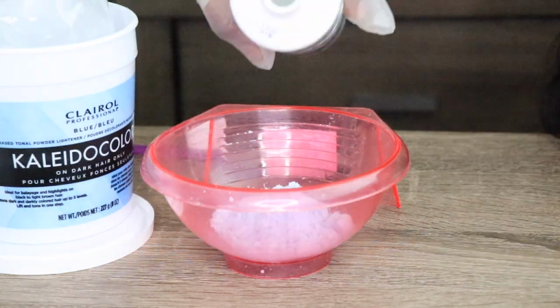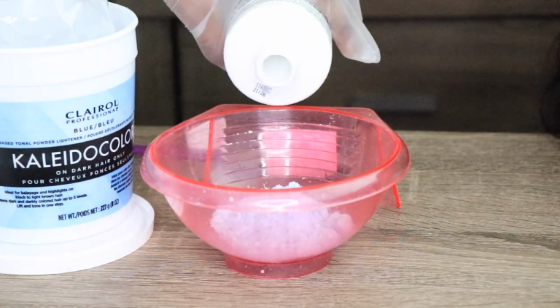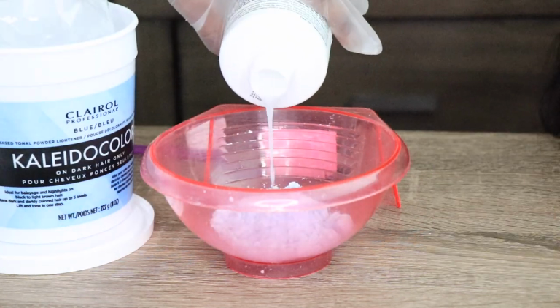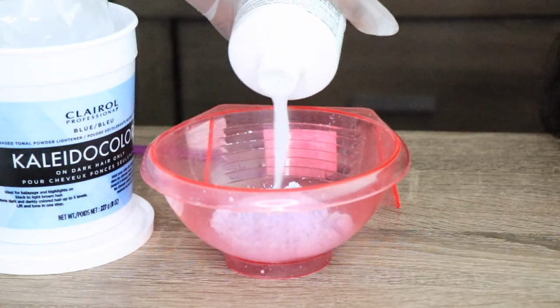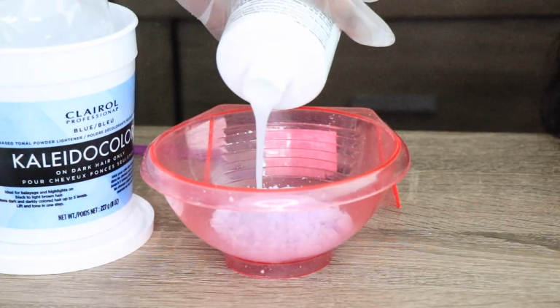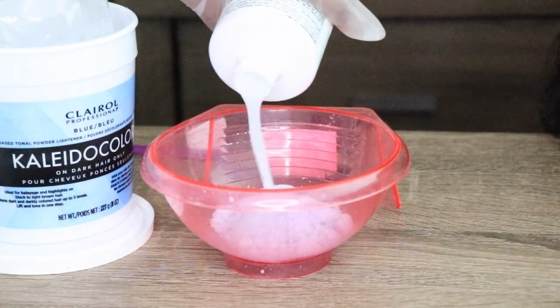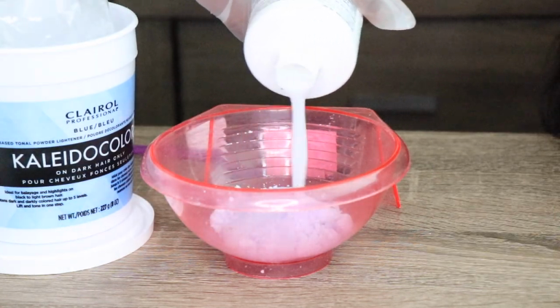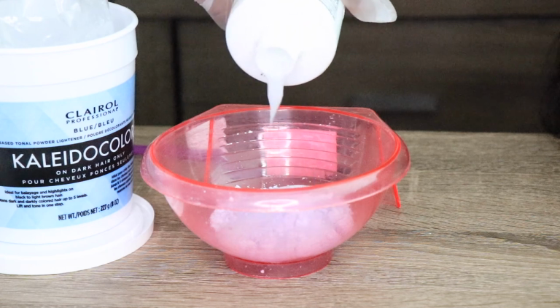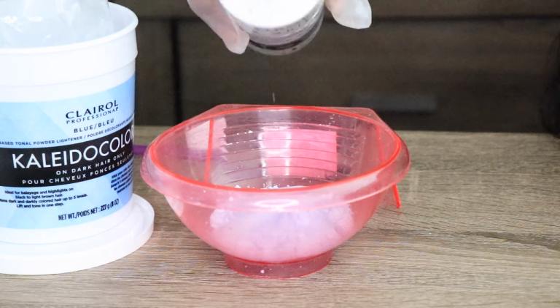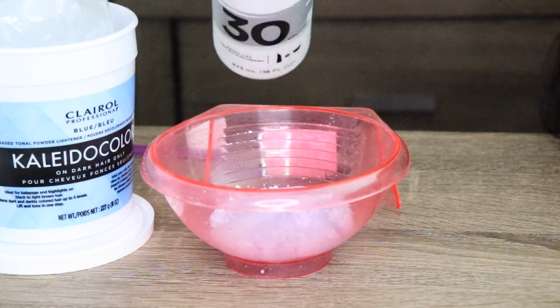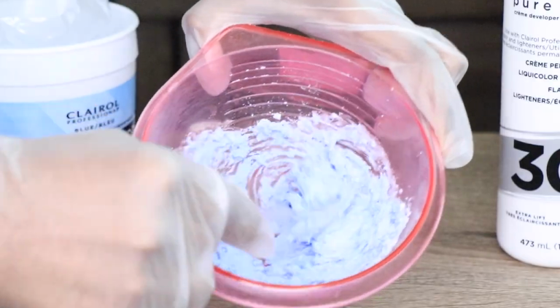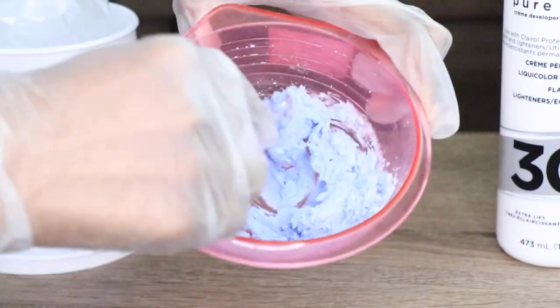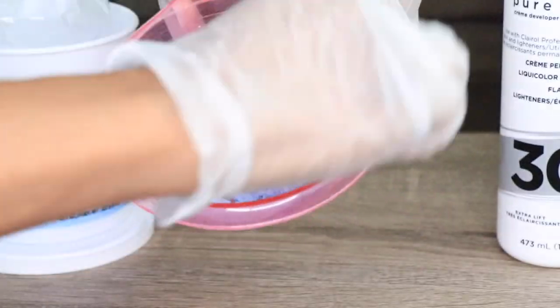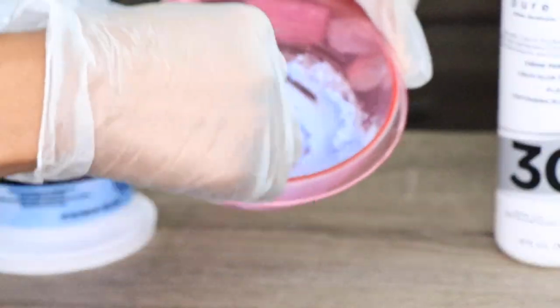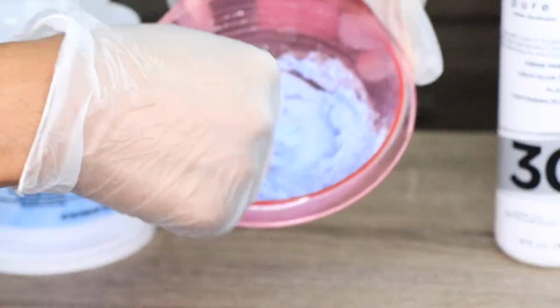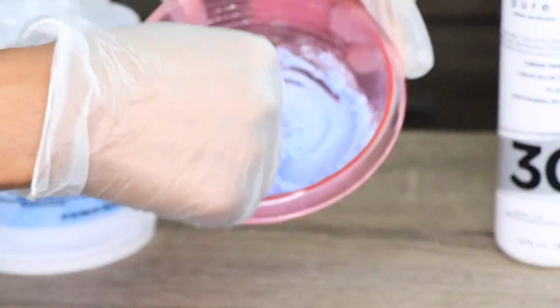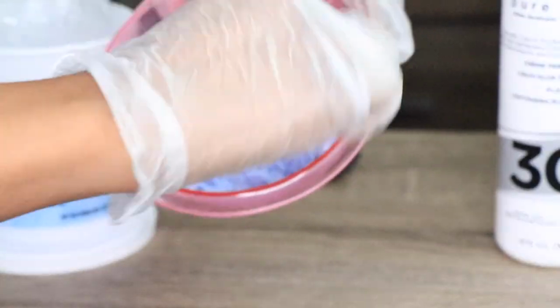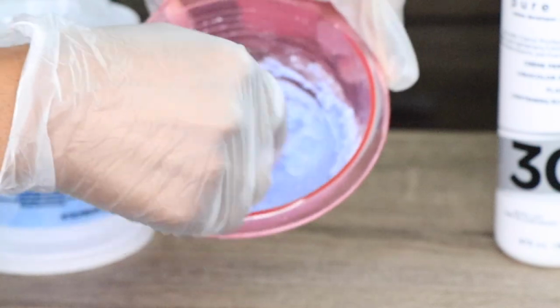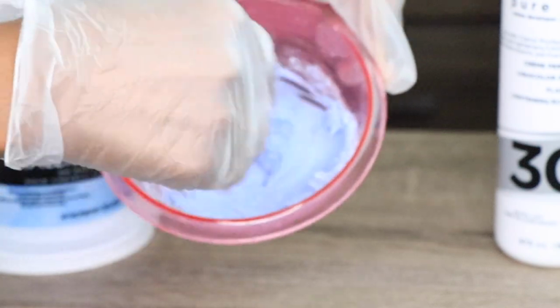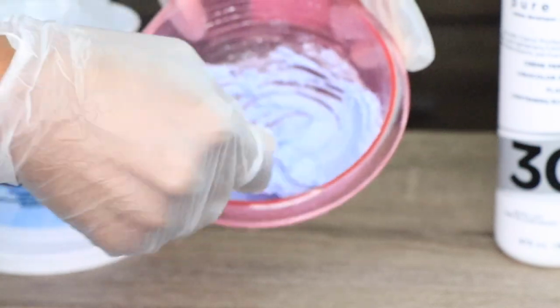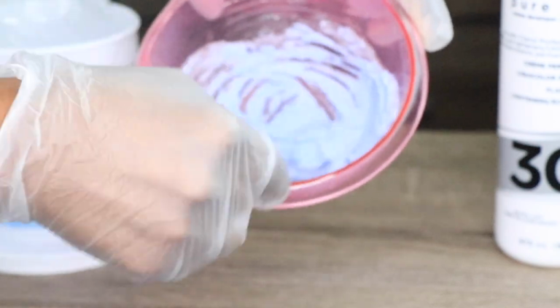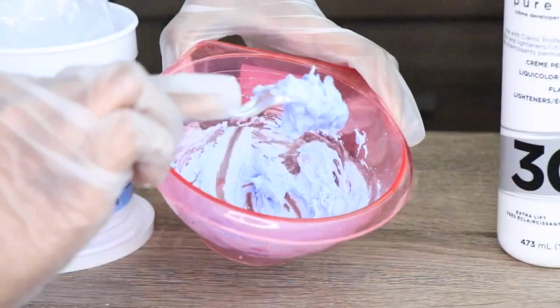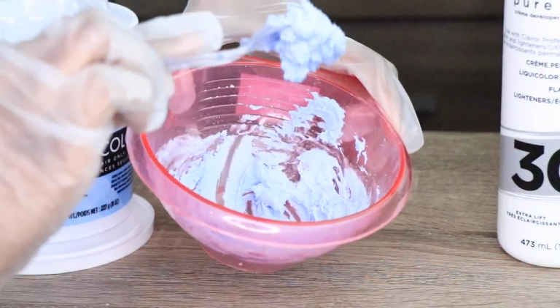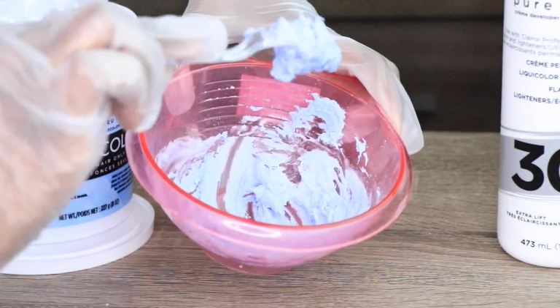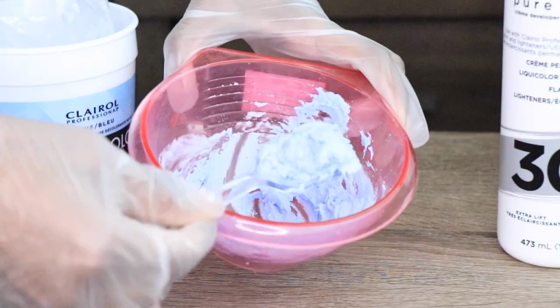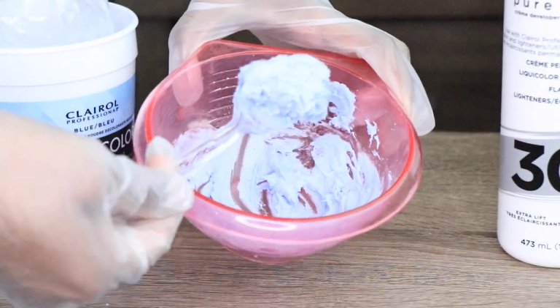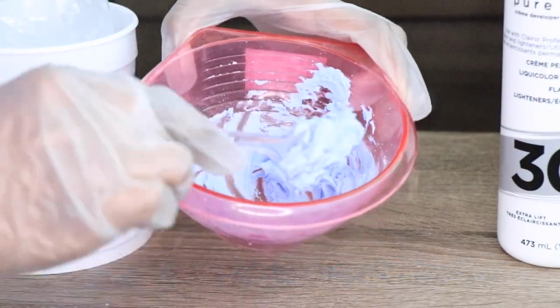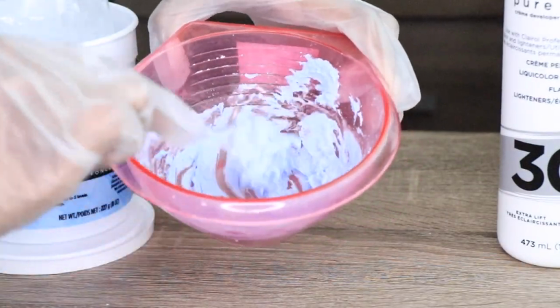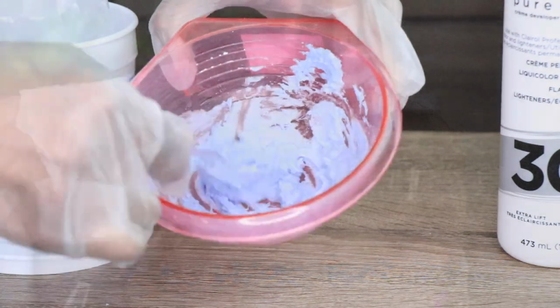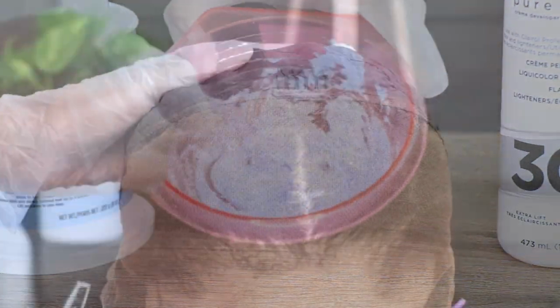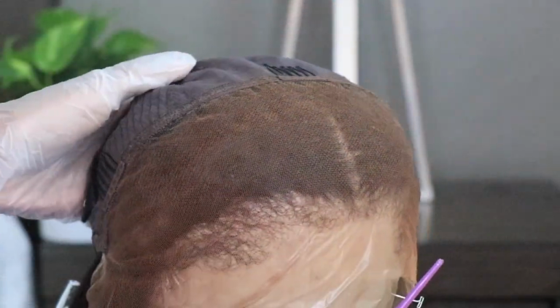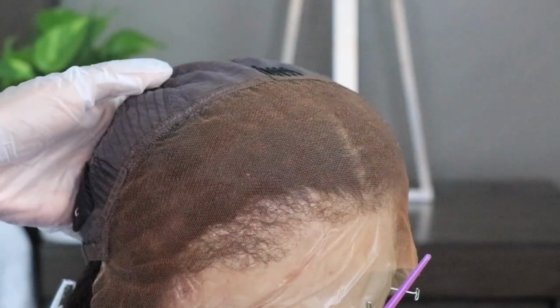So before we get started, I'm going to go ahead and bleach my knots. I like to use my Clairol Palladol Colors Bleaching Powder — this is the blue one — and also my 30 volume cream developer. I'm just going to go ahead and bleach my knots just to make this wig look a little more realistic.